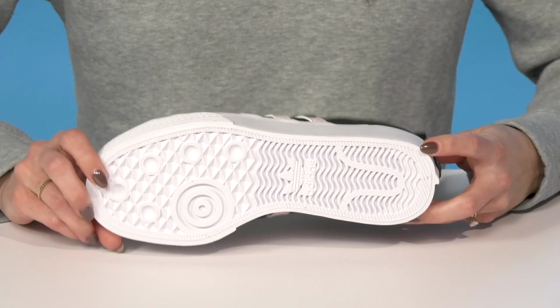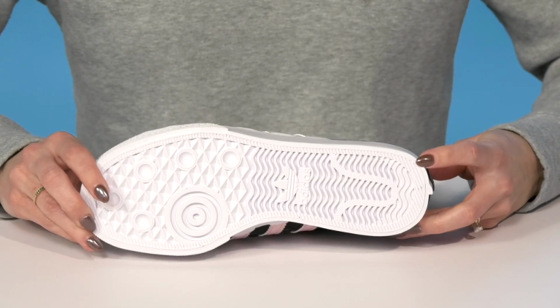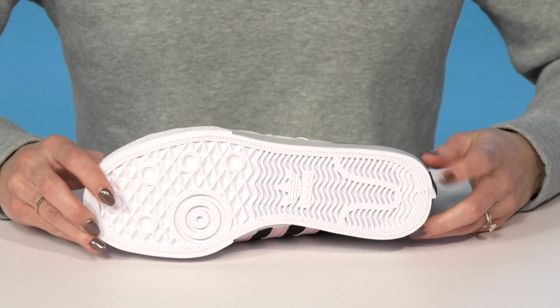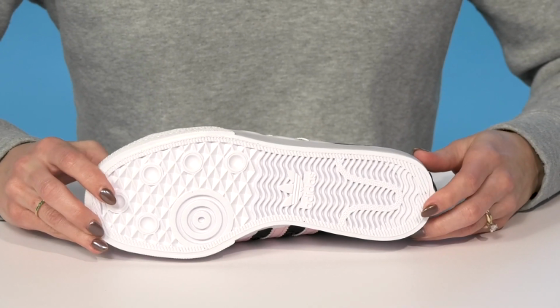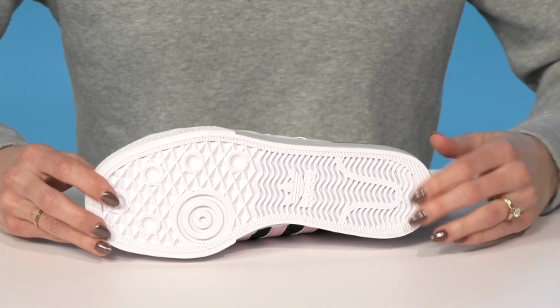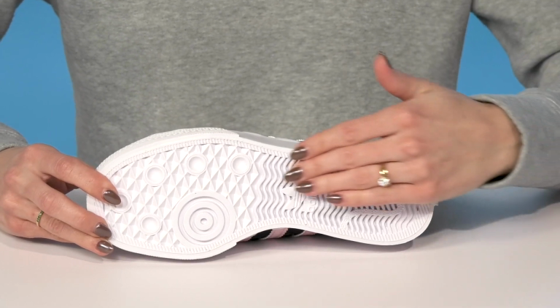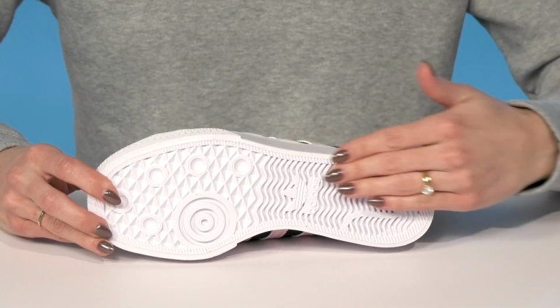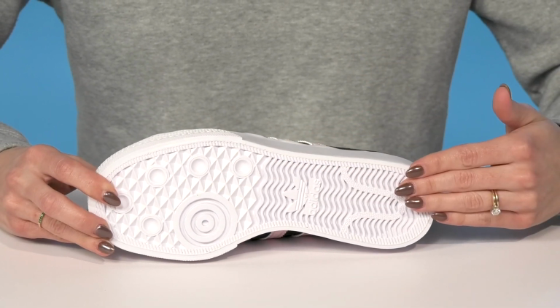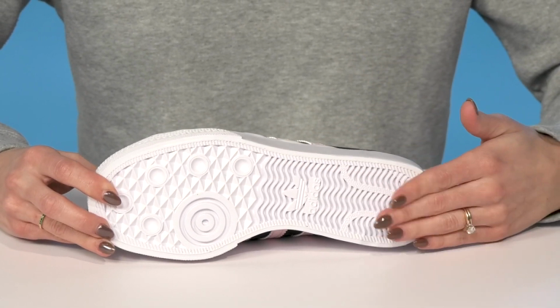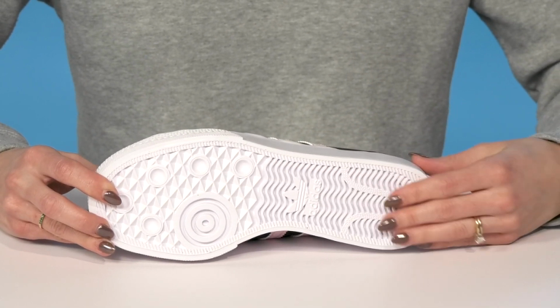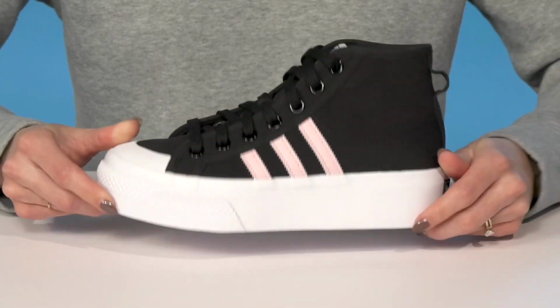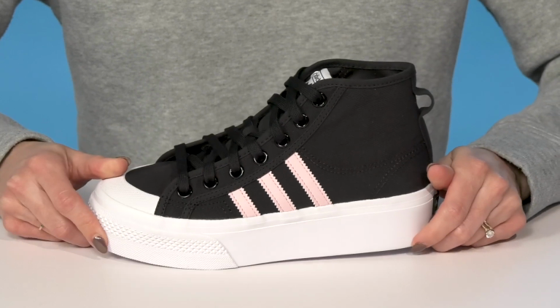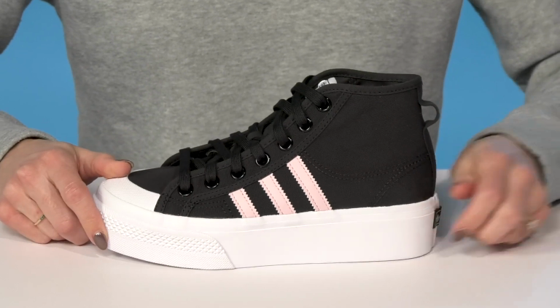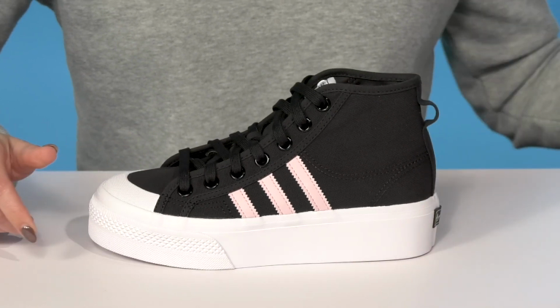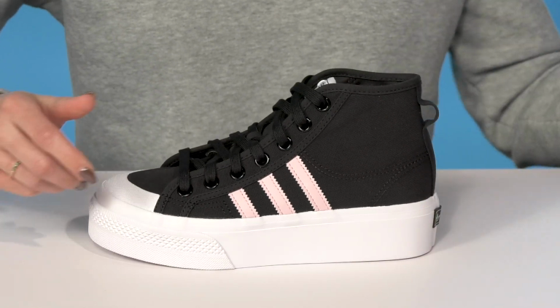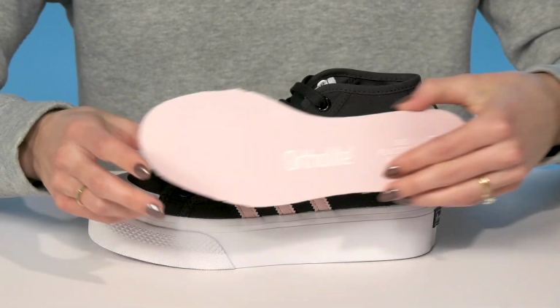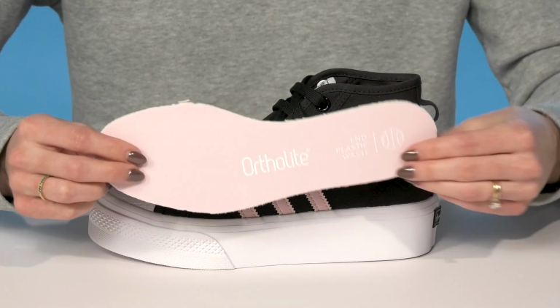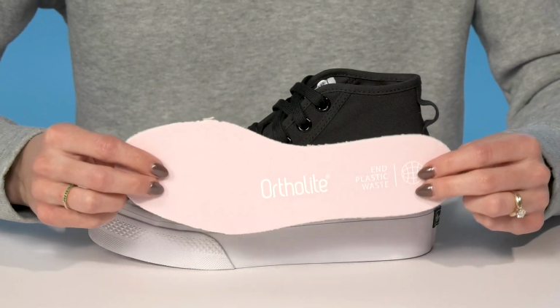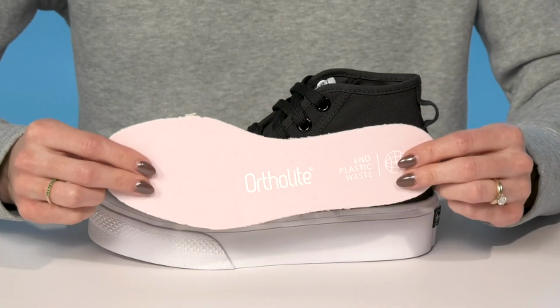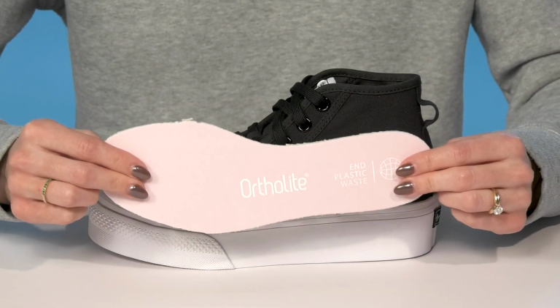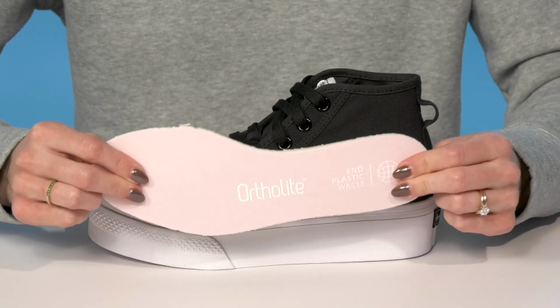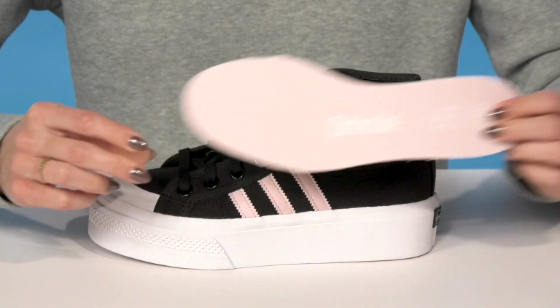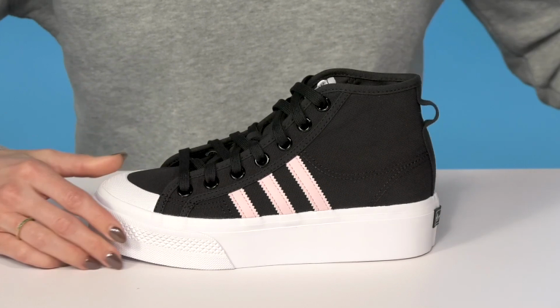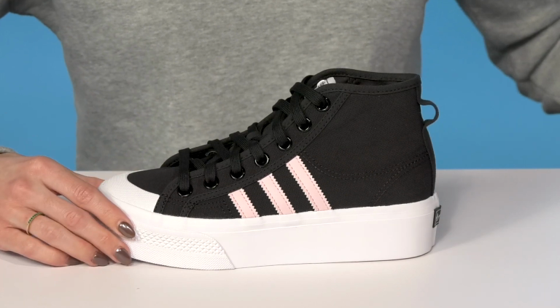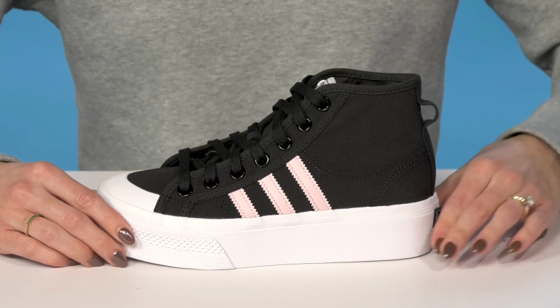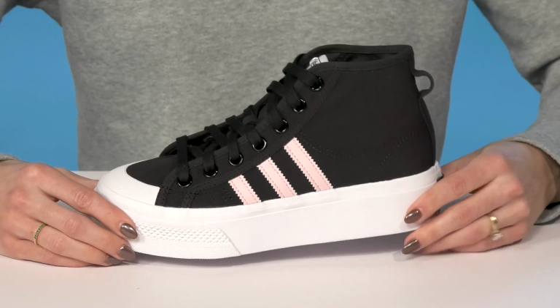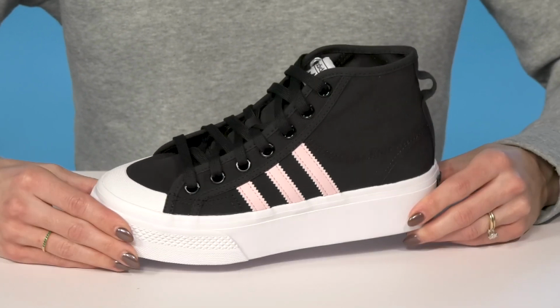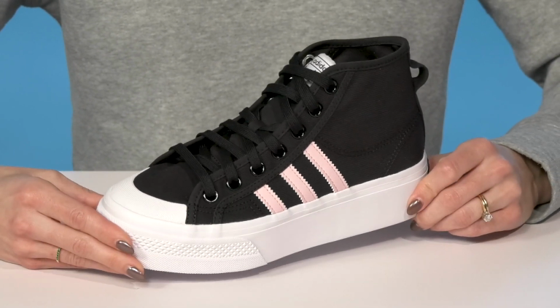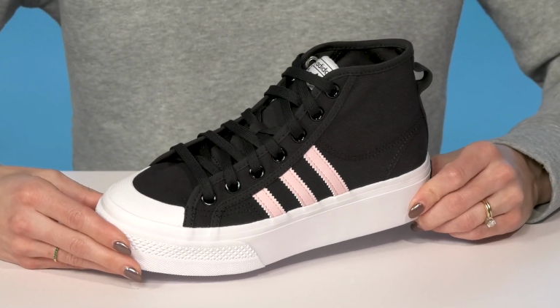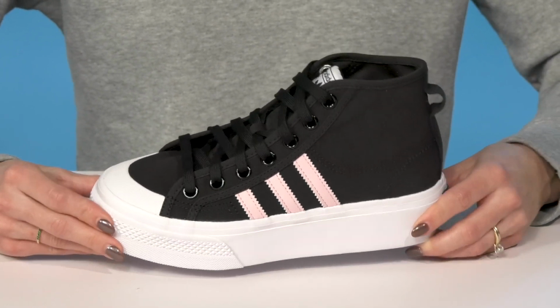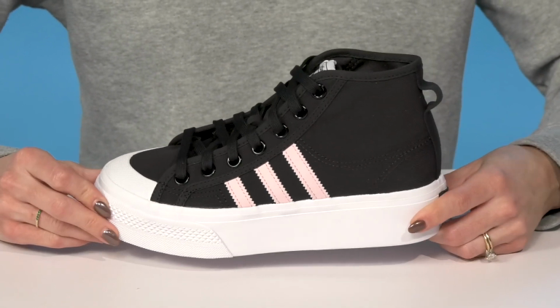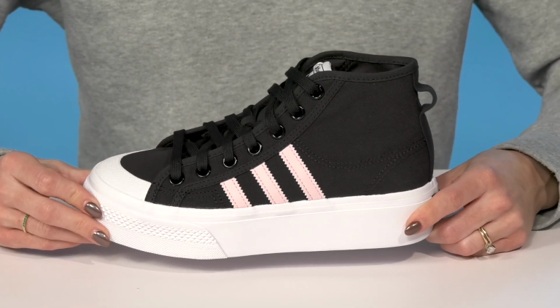They sit on top of a rubberized outsole which is perfect for high traction and durability. And they offer an ortho light footbed that is removable and great for keeping them very comfortable. Your kiddo can wear these with their favorite joggers and an Adidas tank top.